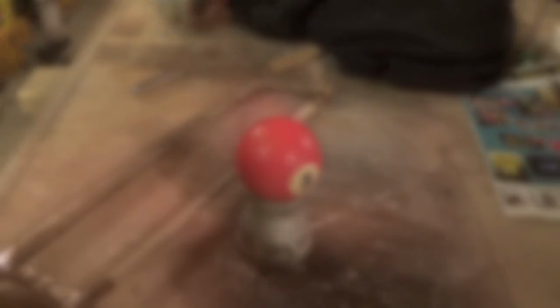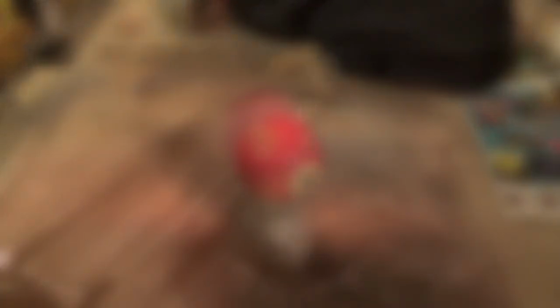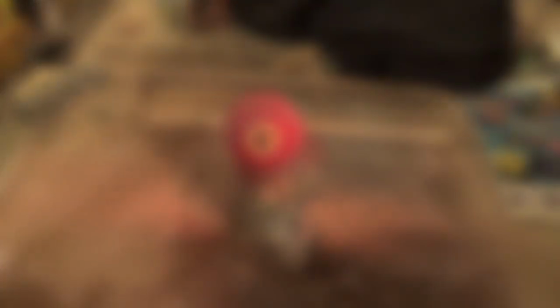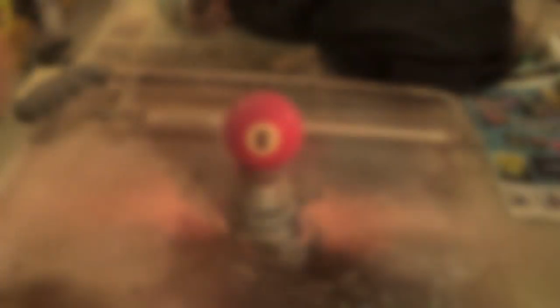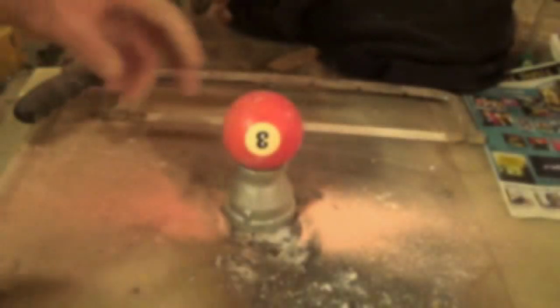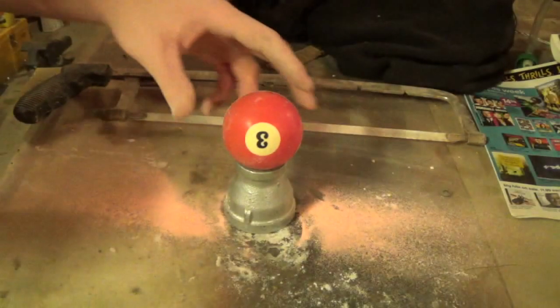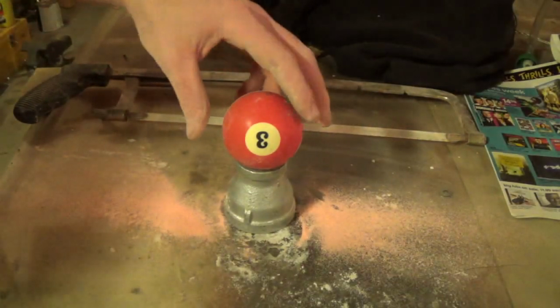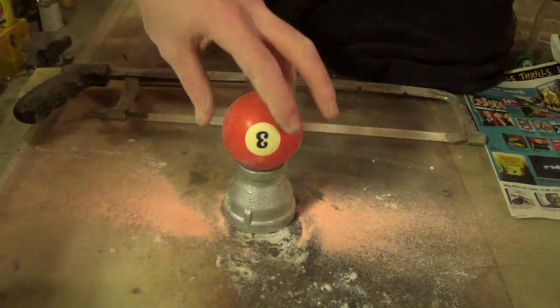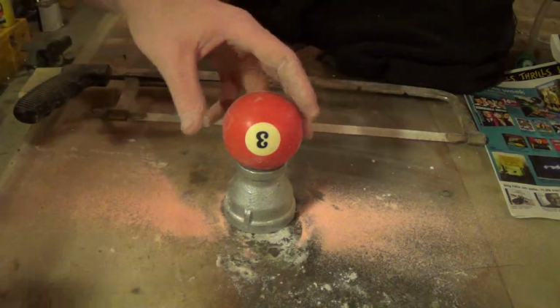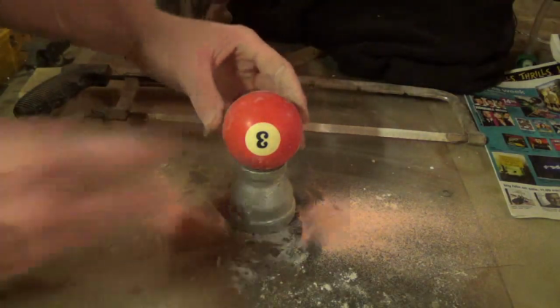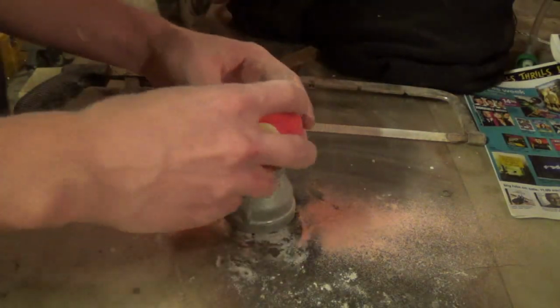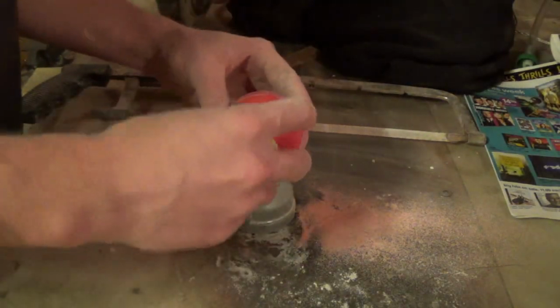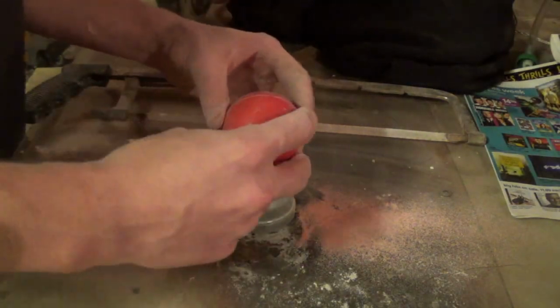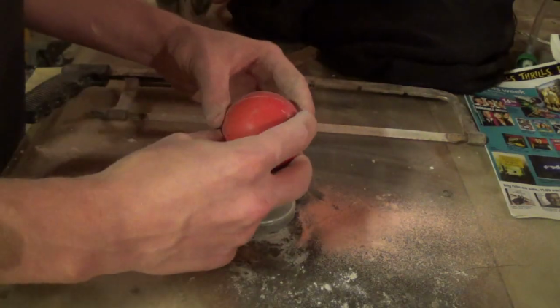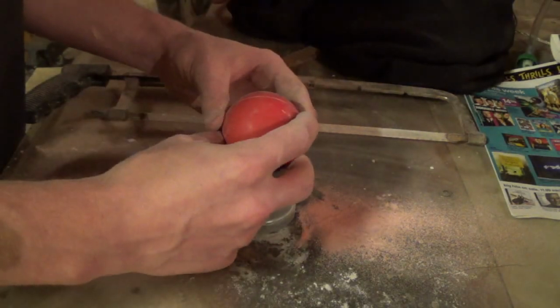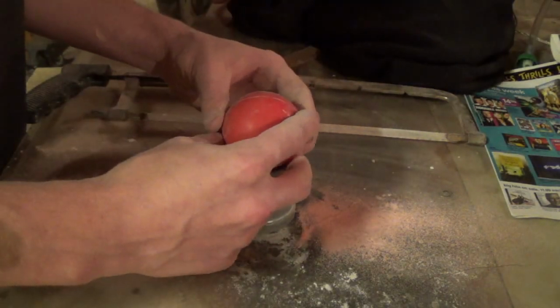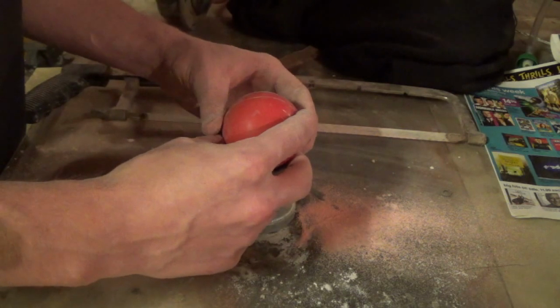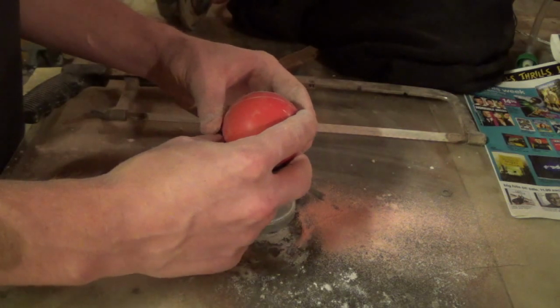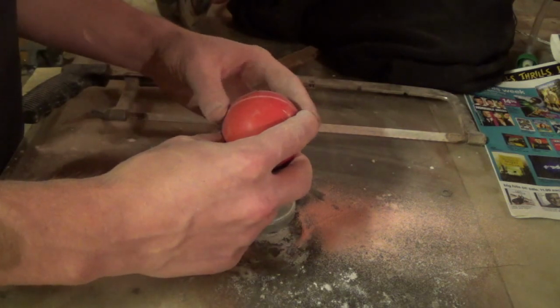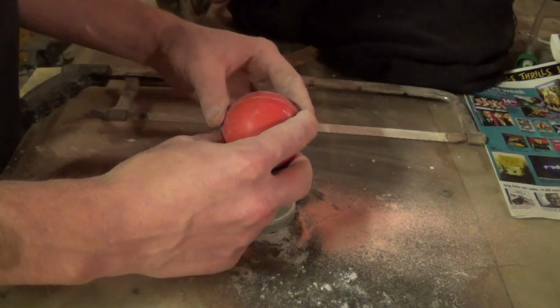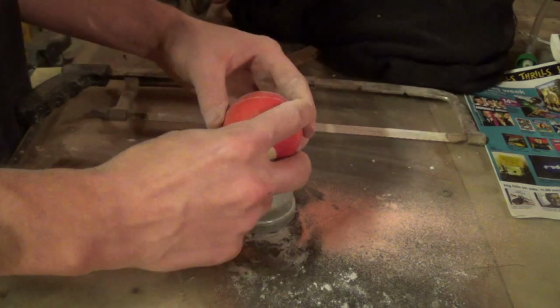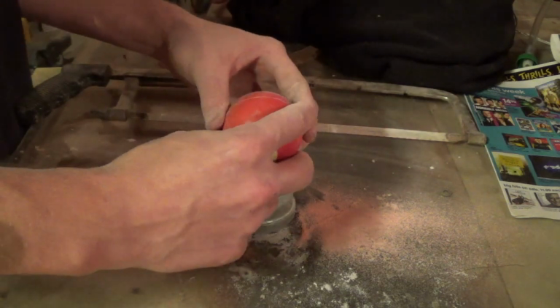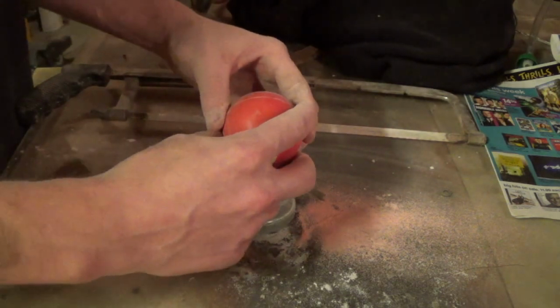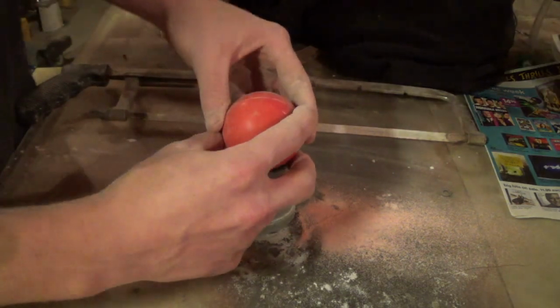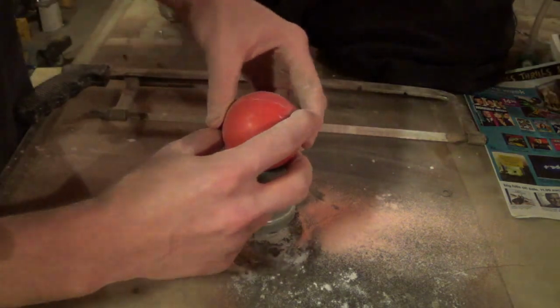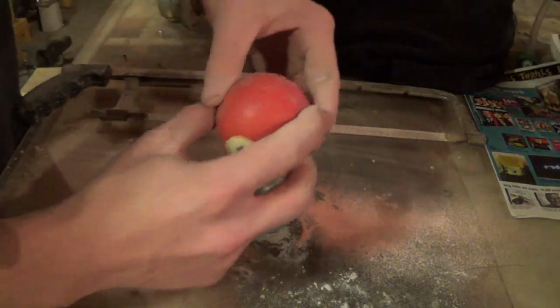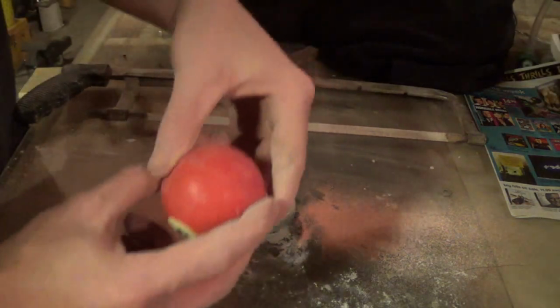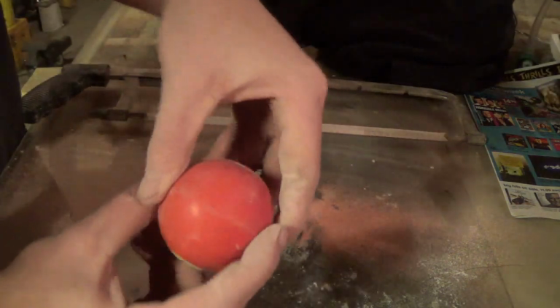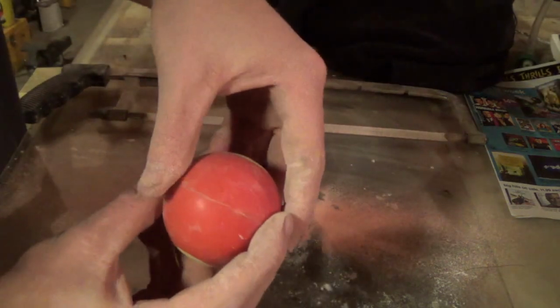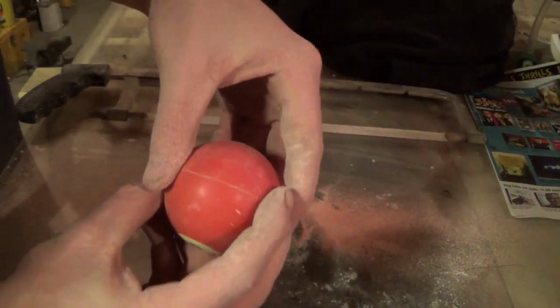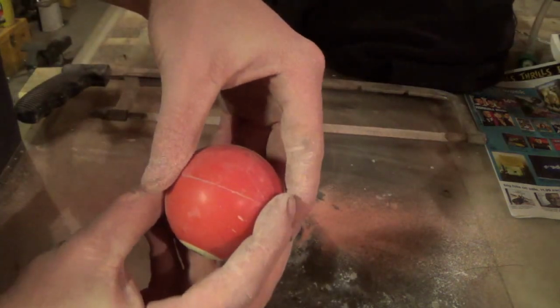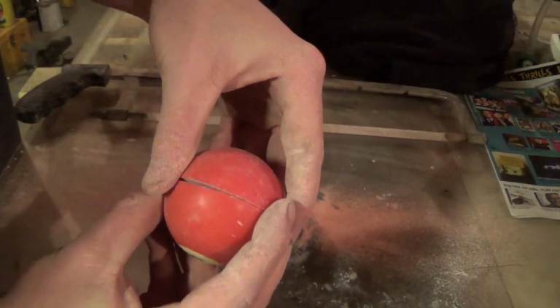Well, that didn't take as long as I thought. Now I've cut it in half — or close to half — and I haven't actually looked inside of it myself yet.